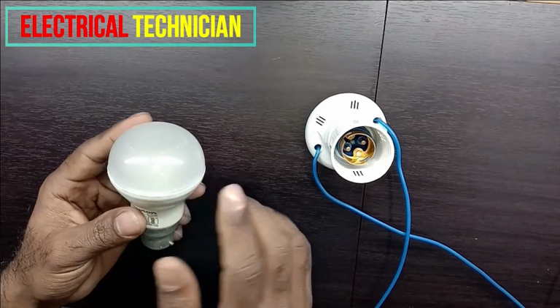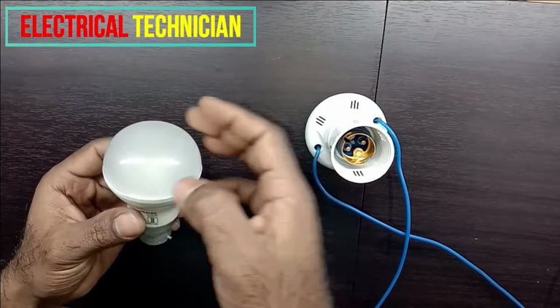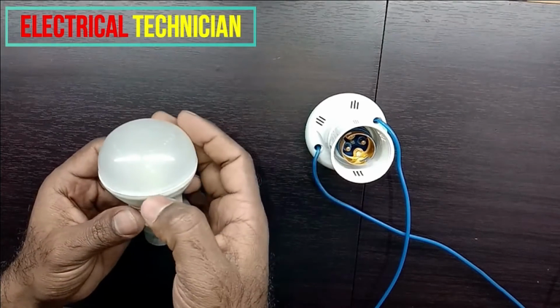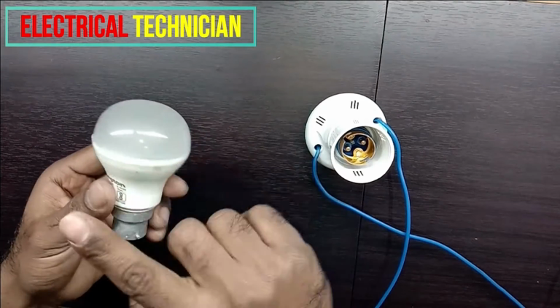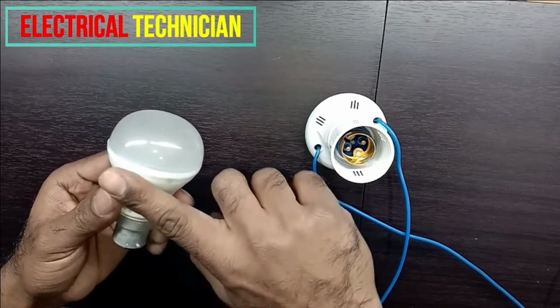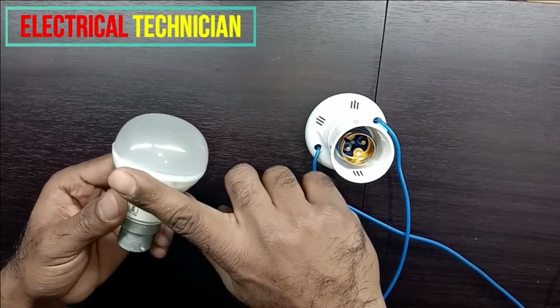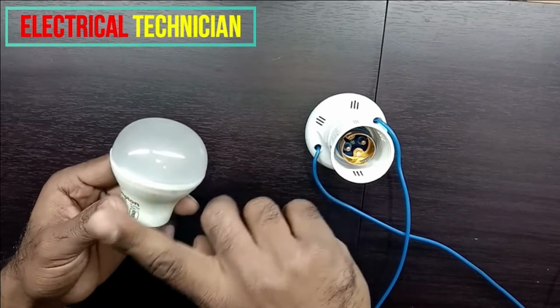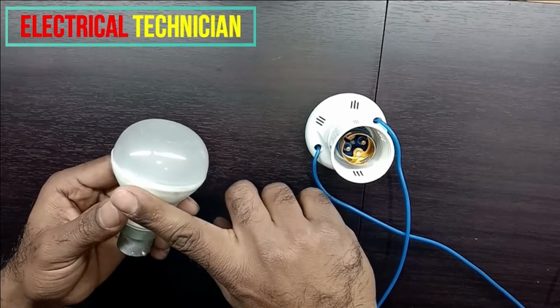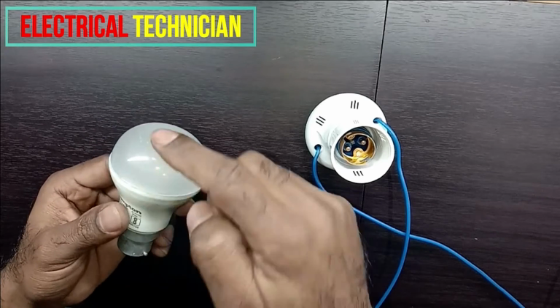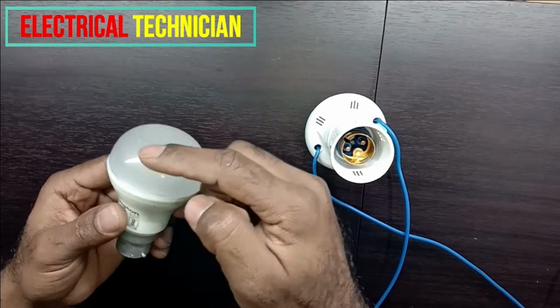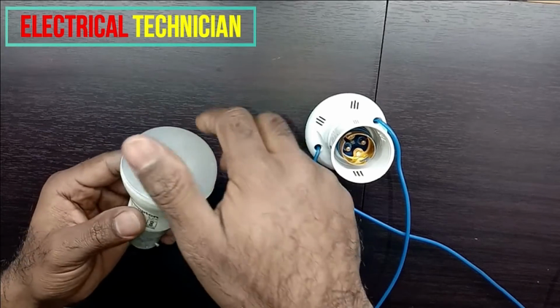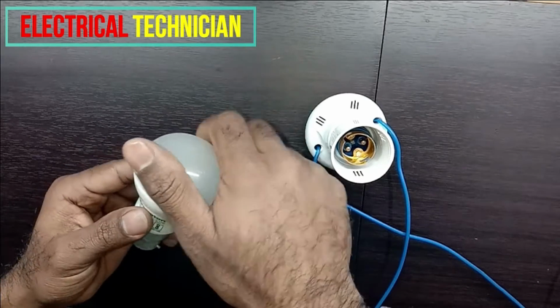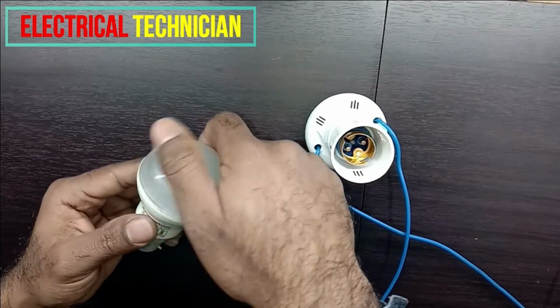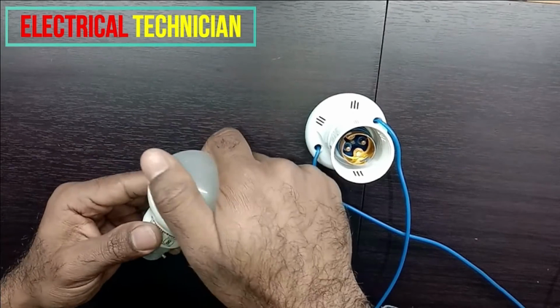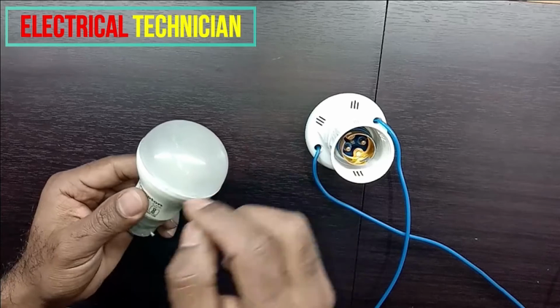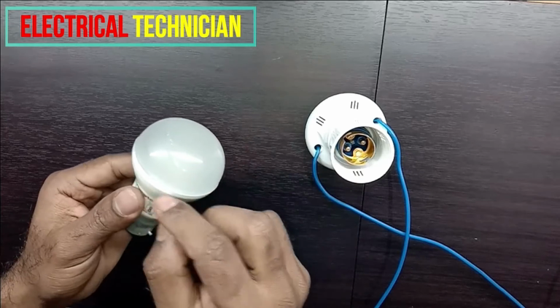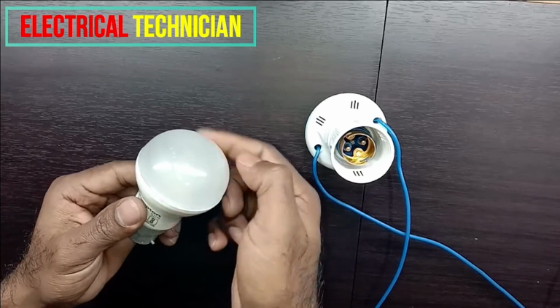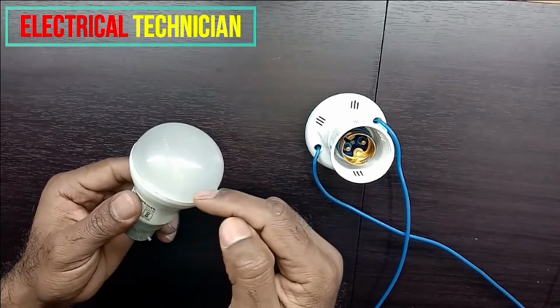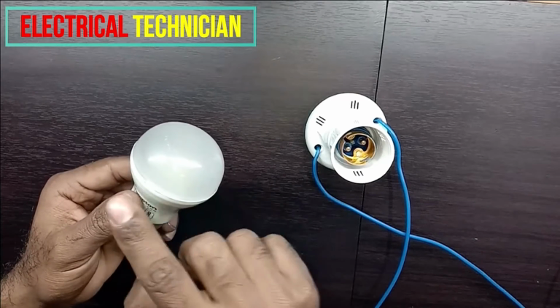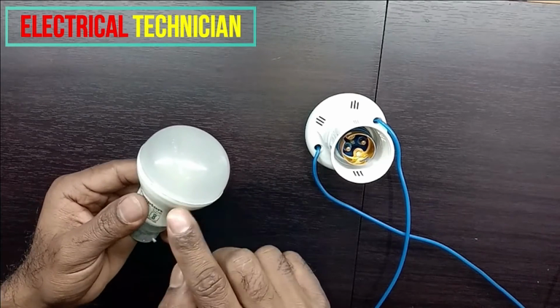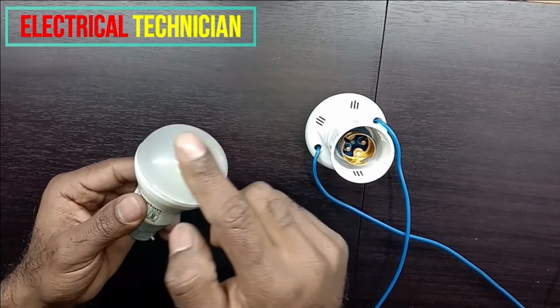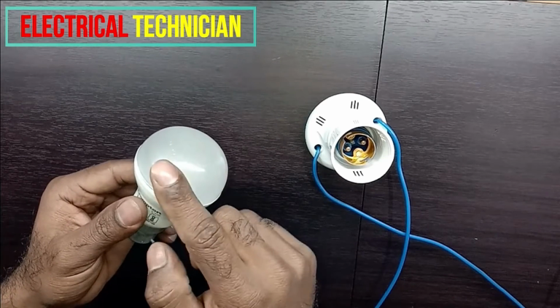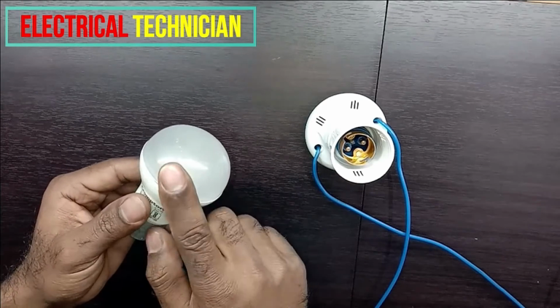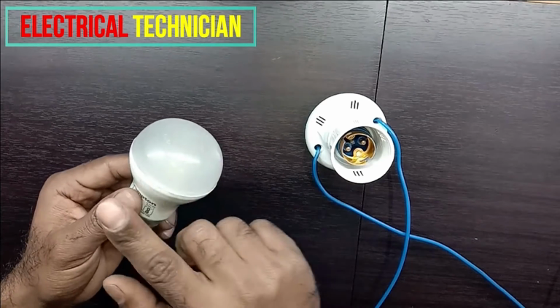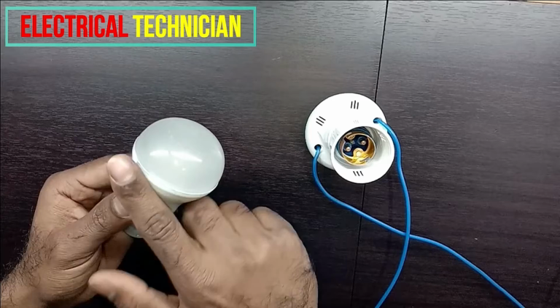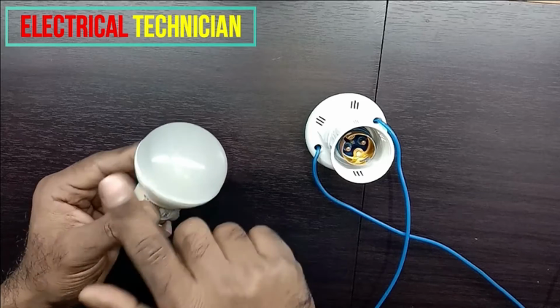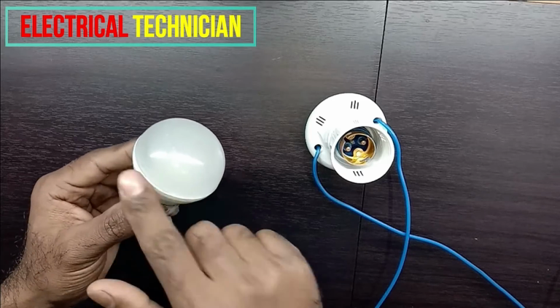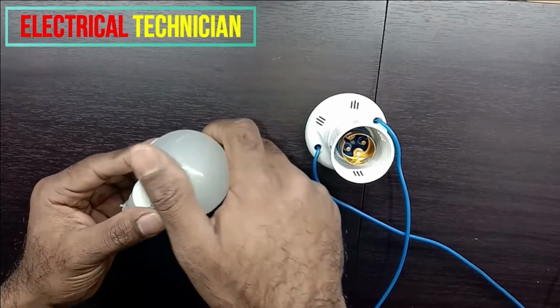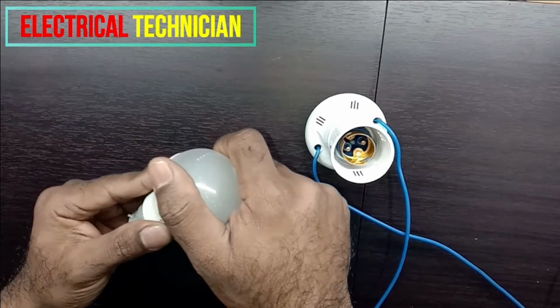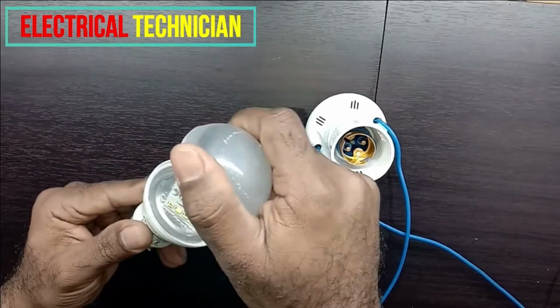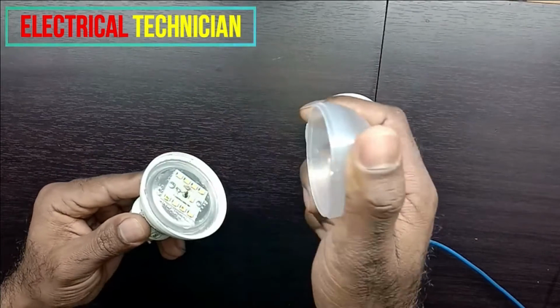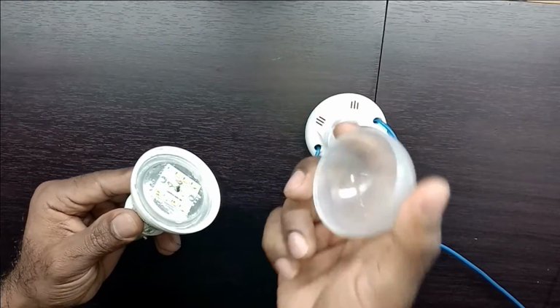So take this LED bulb and first of all you have to open it. To open this, slowly hit on the edge. When you hit here, it will get open — you have to put a twisting pressure to open it. Inside there is a glue, due to which it is tightly fixed. I already opened this one before.